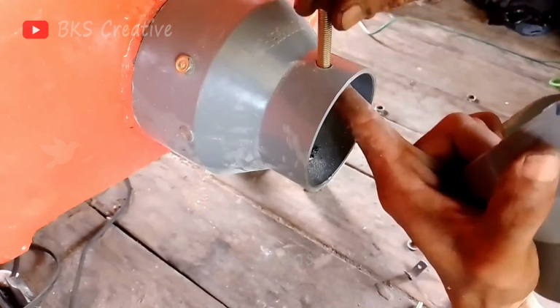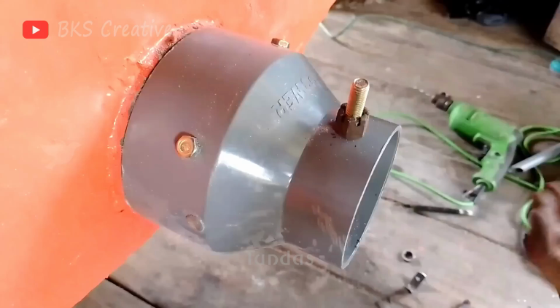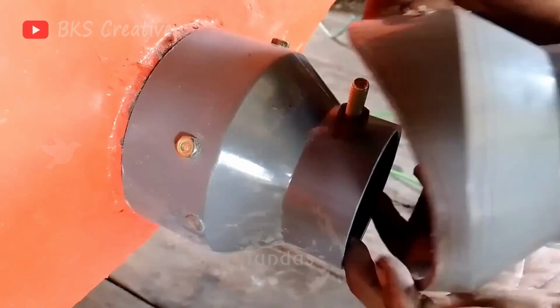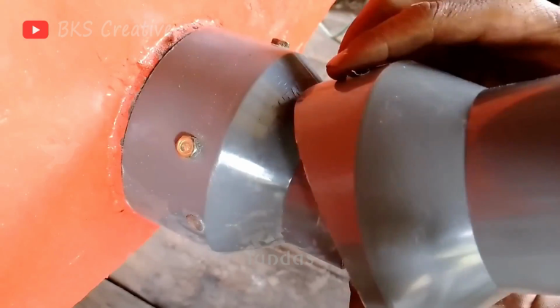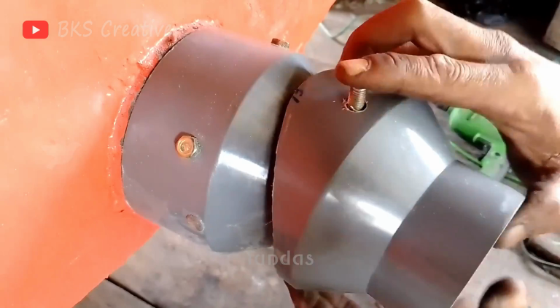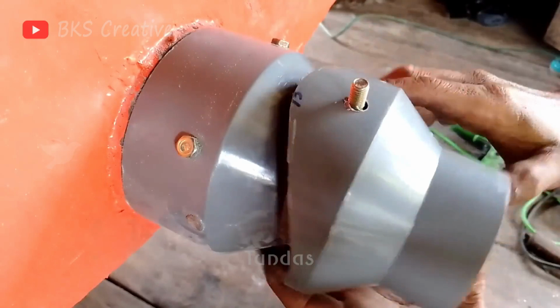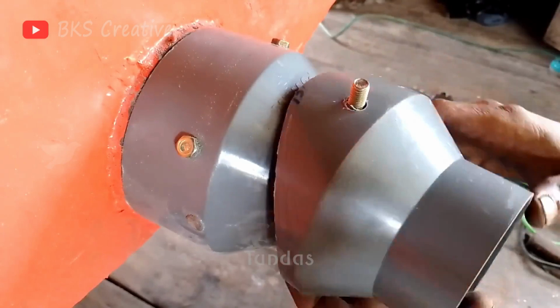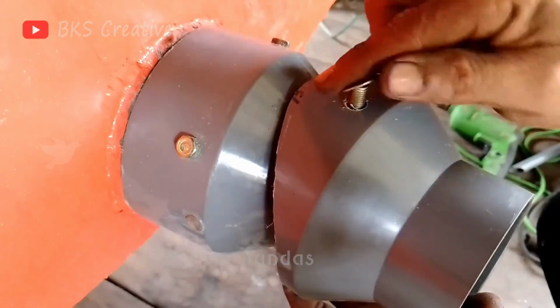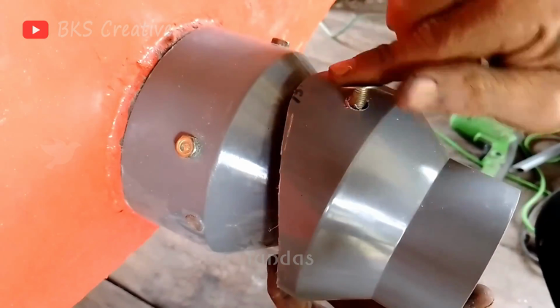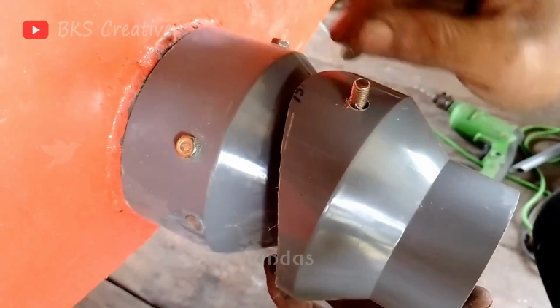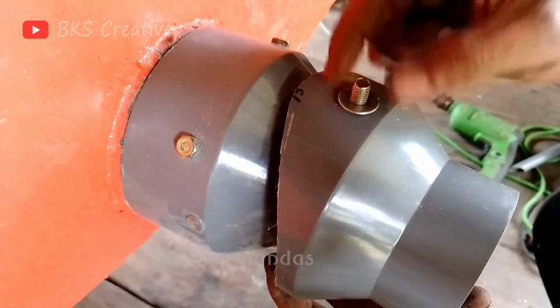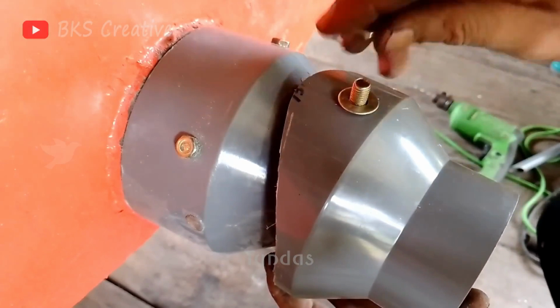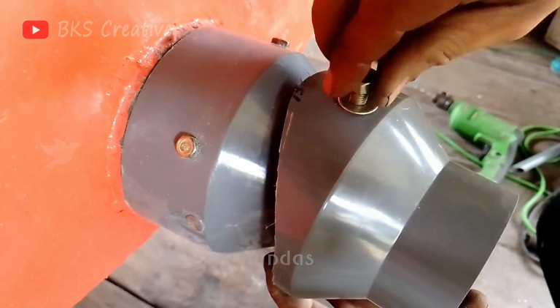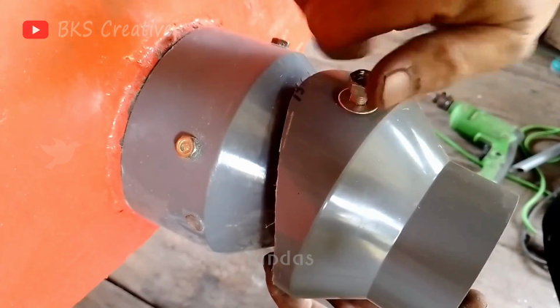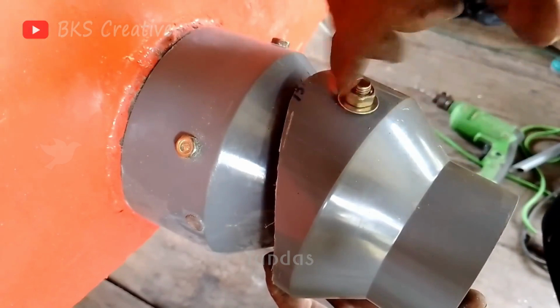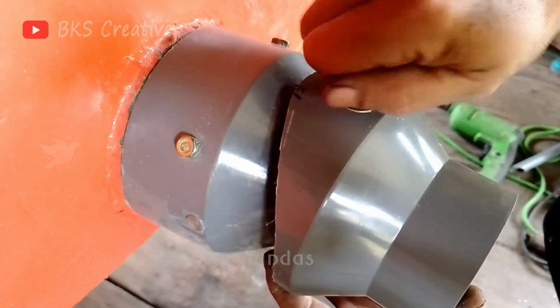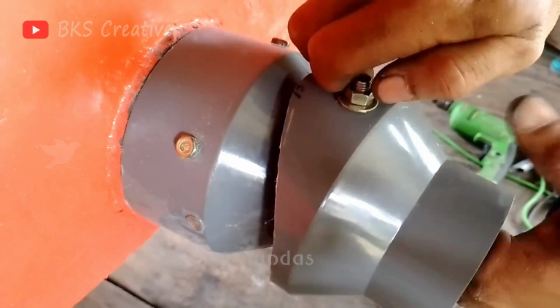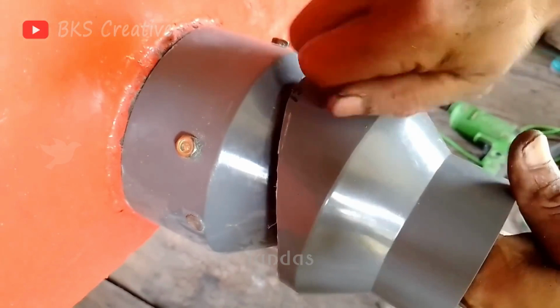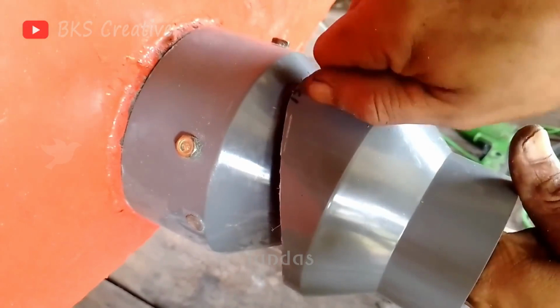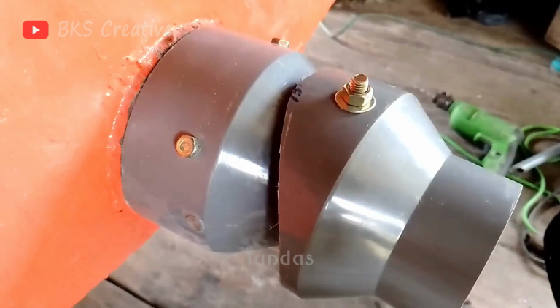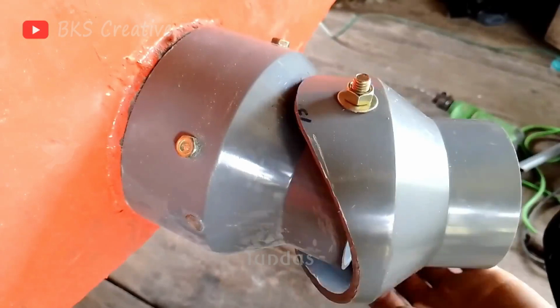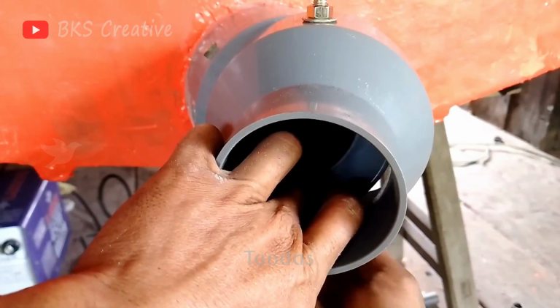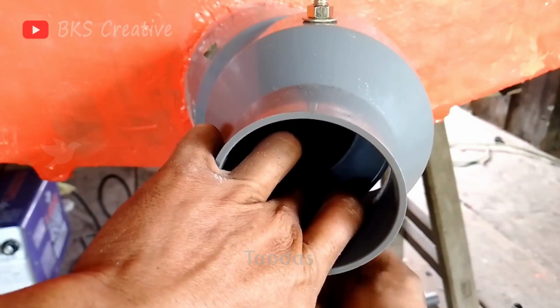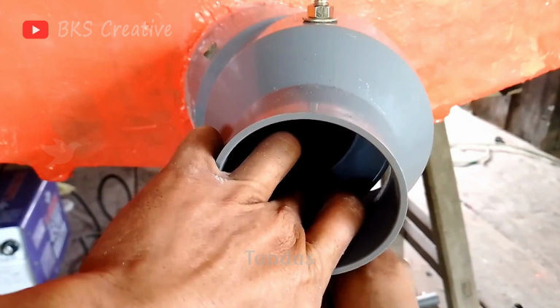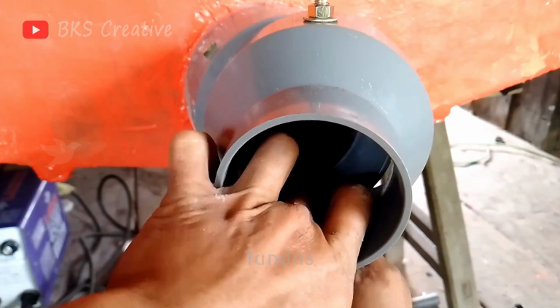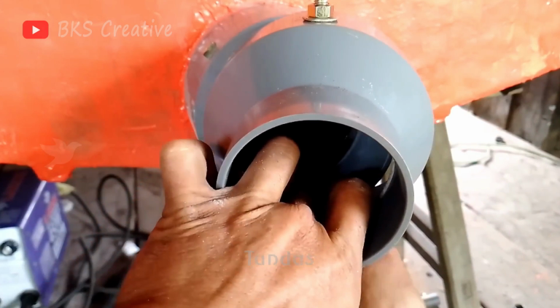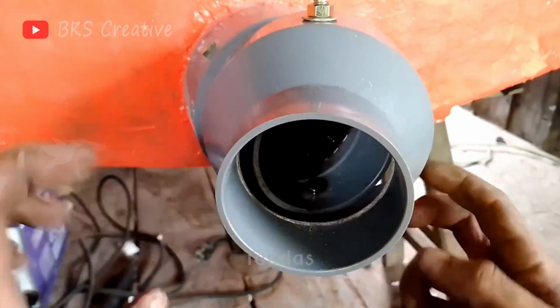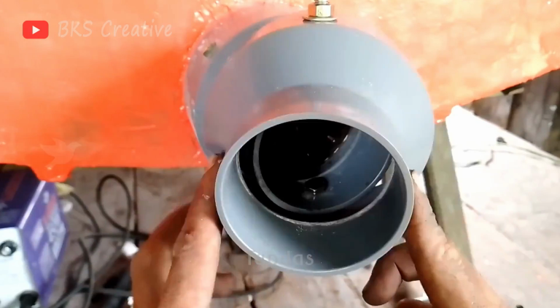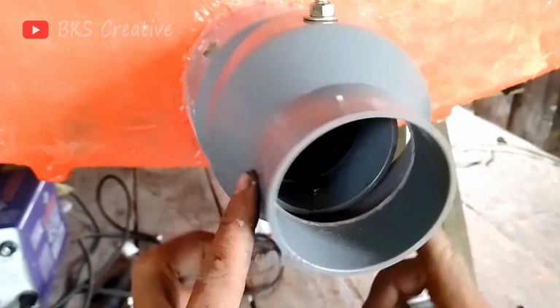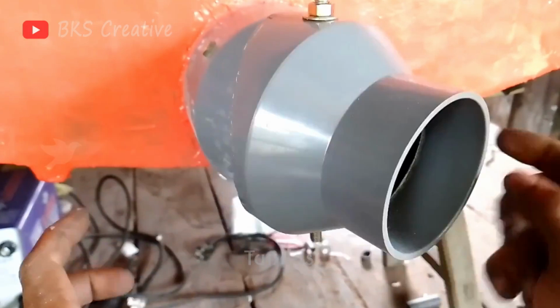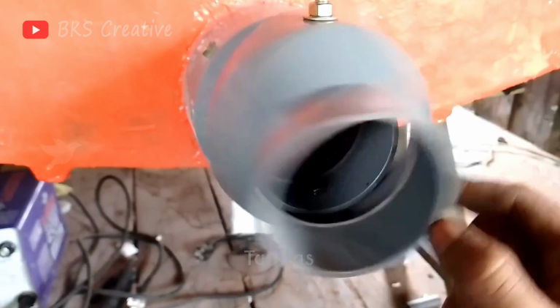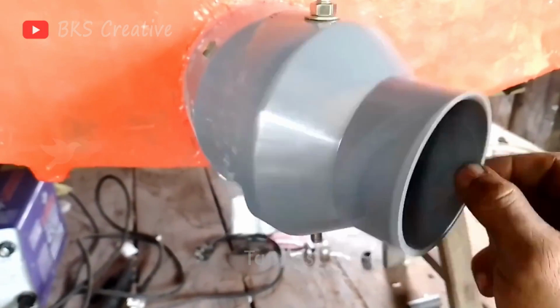It's time to create the steering mechanism for the boat. We'll attach a pipe to the water jet turbine that will change its angle based on the position of the steering wheel.